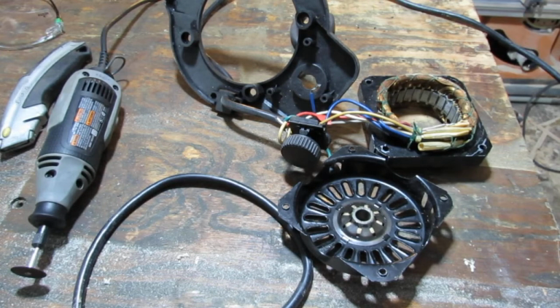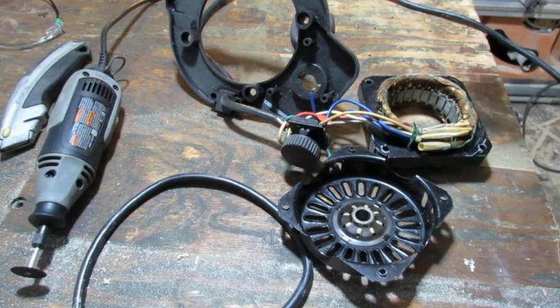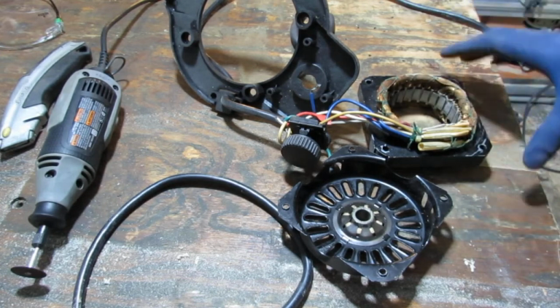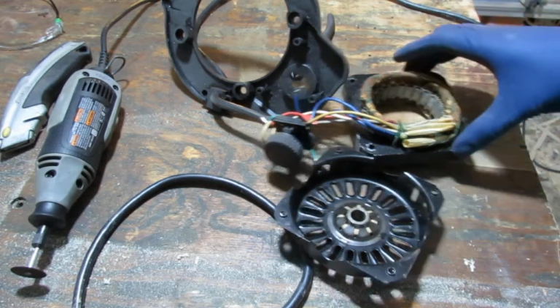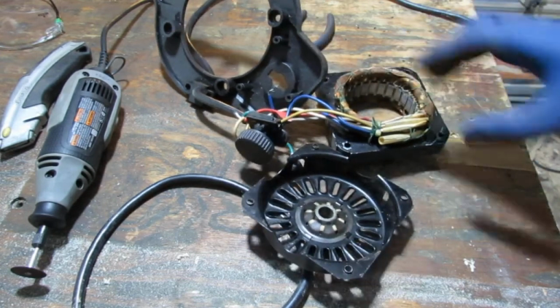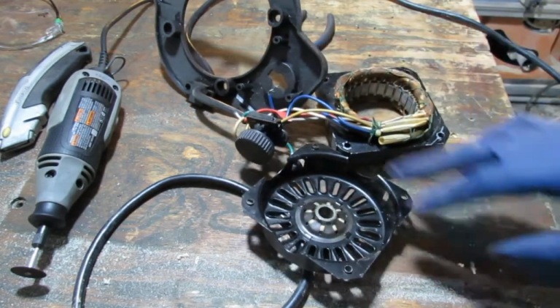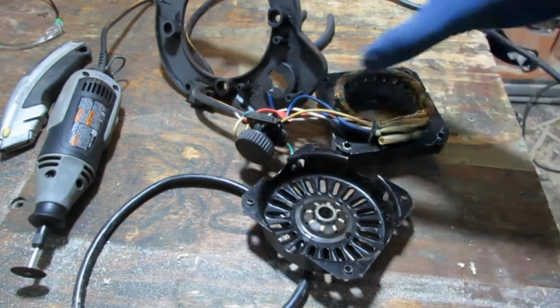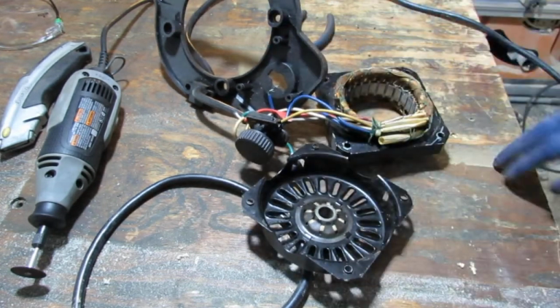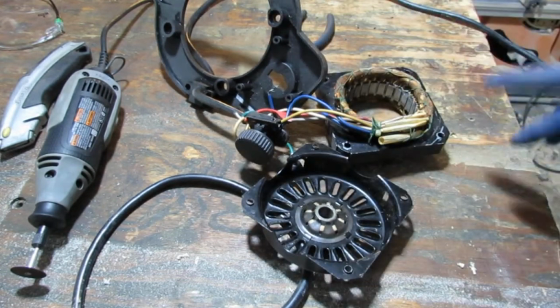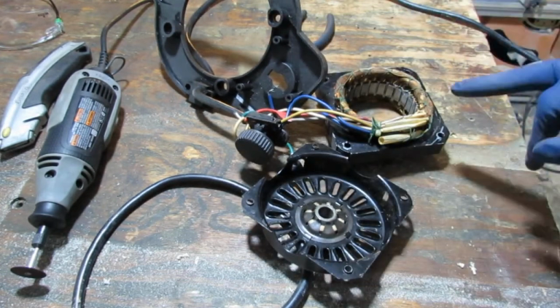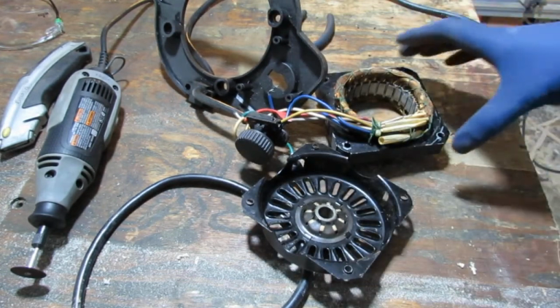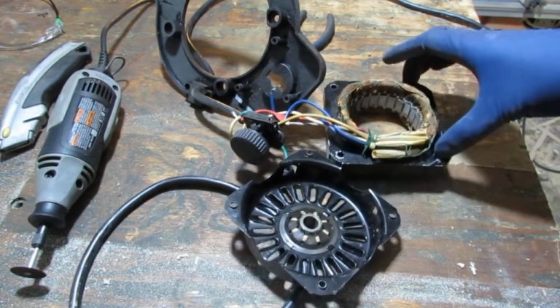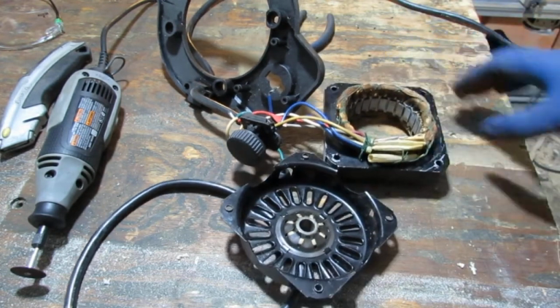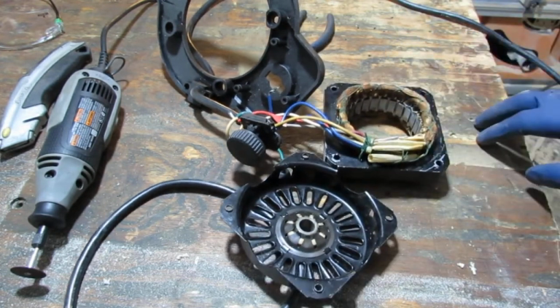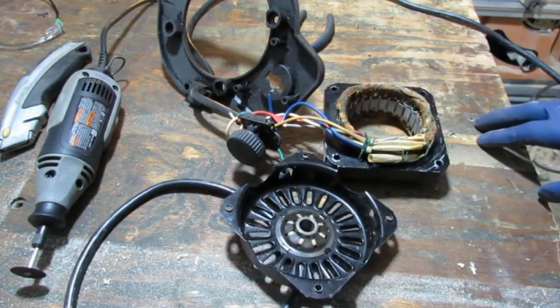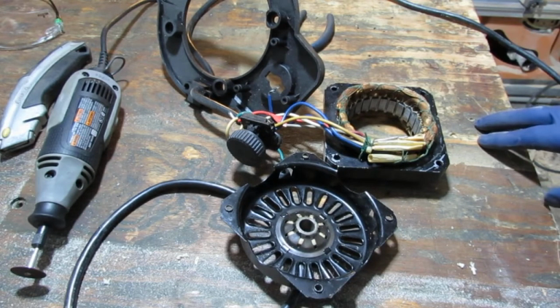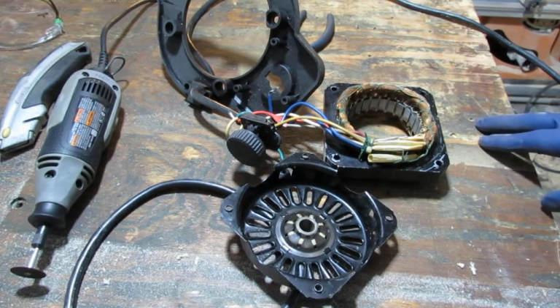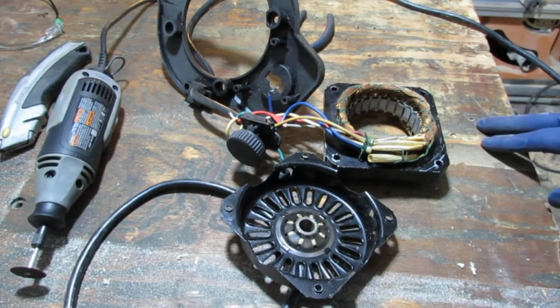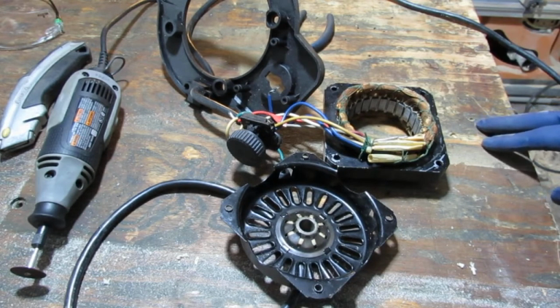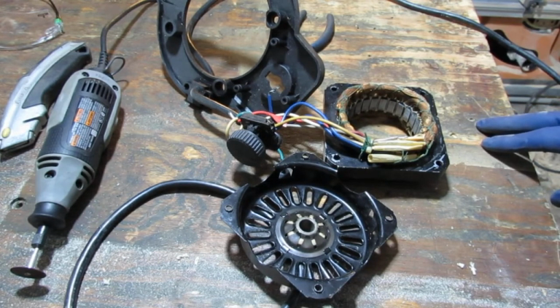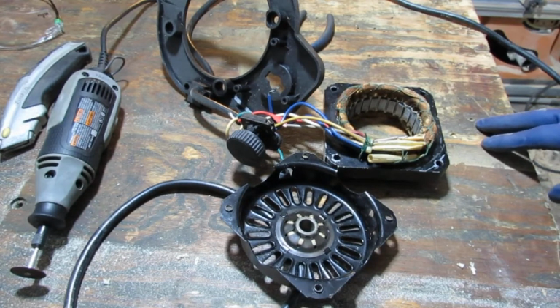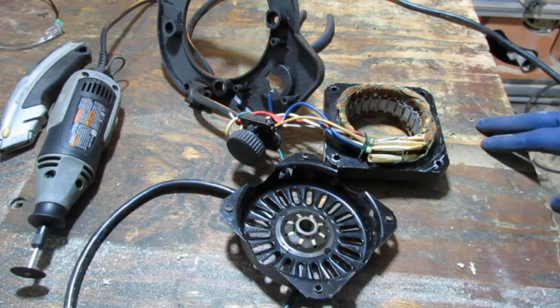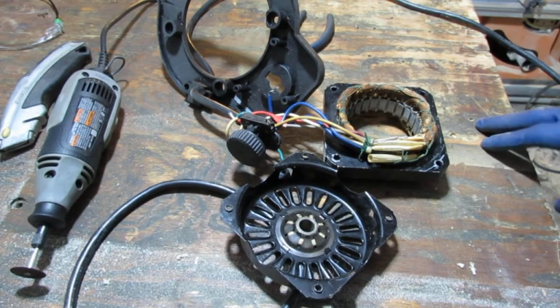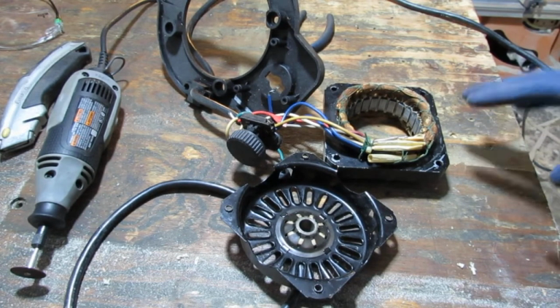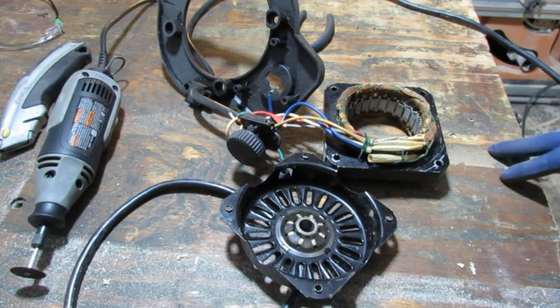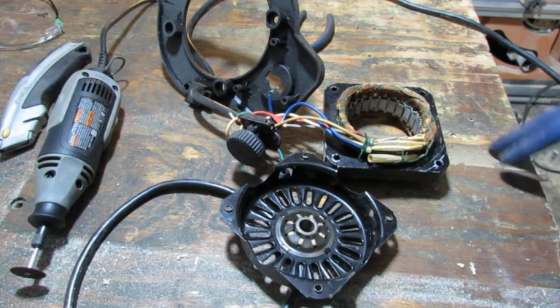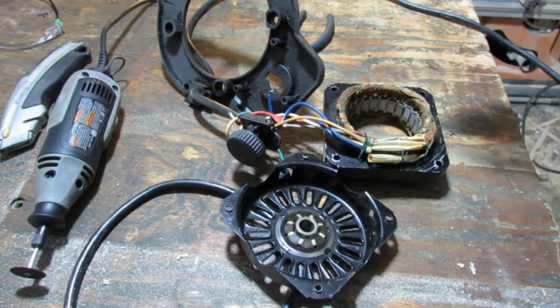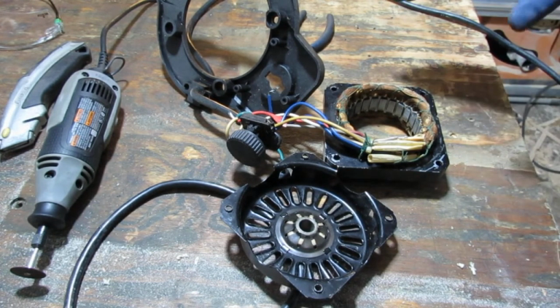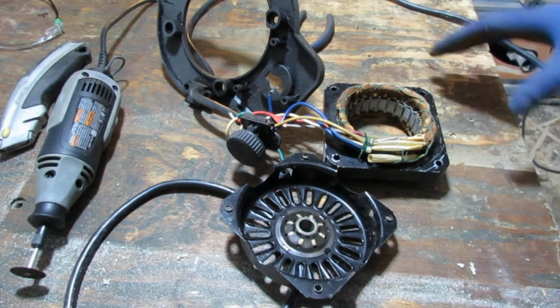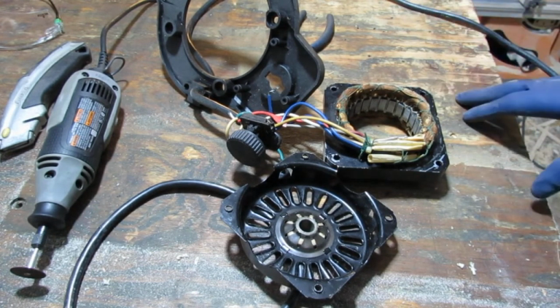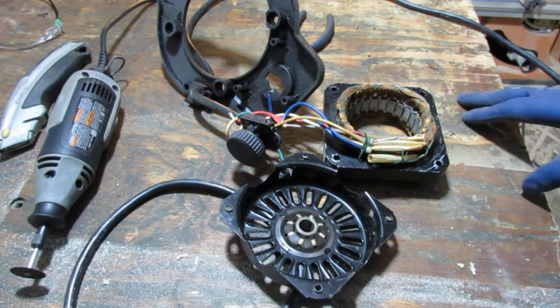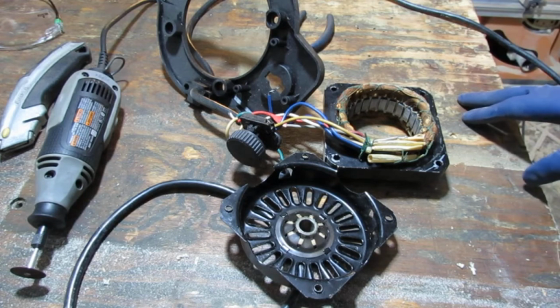And this — what you see in front of us — is a fan. Now, if you want to work on electric motors and understand electricity, a fan is a great place to start.